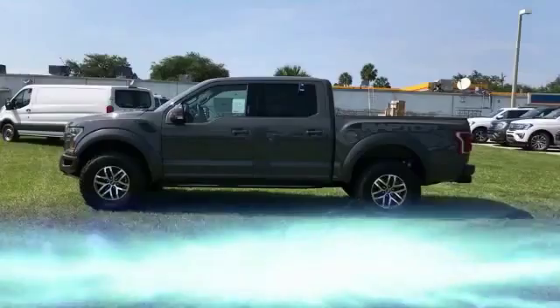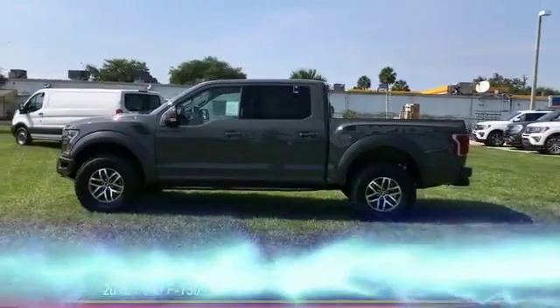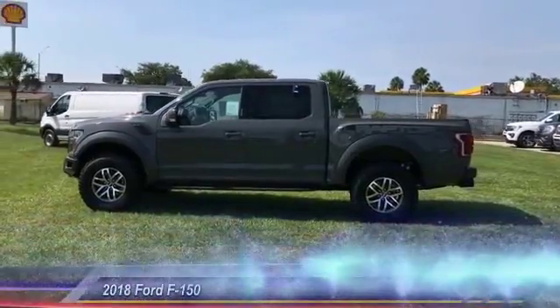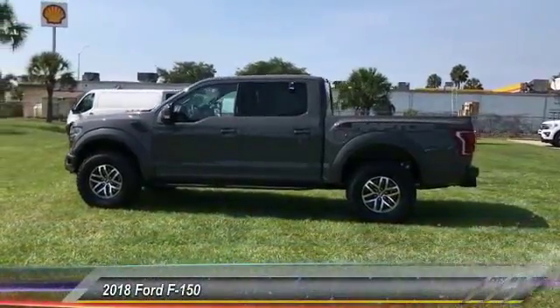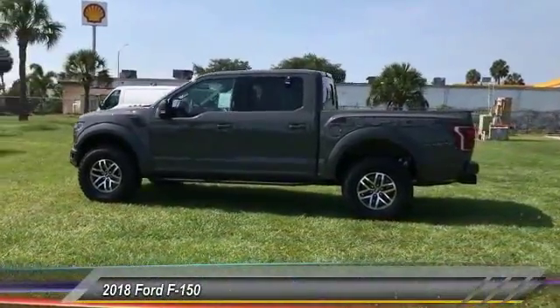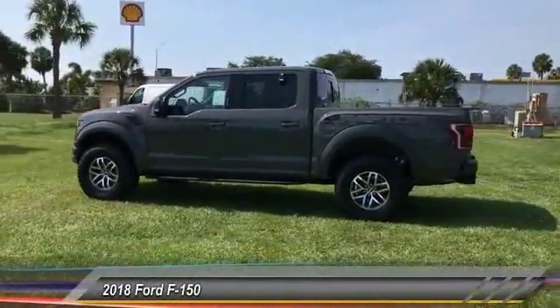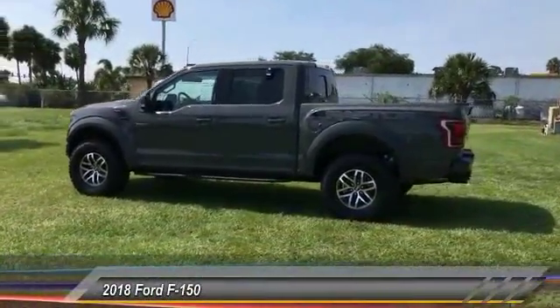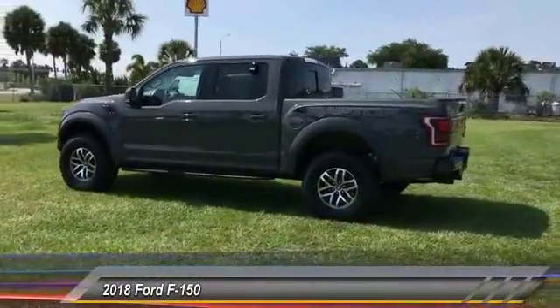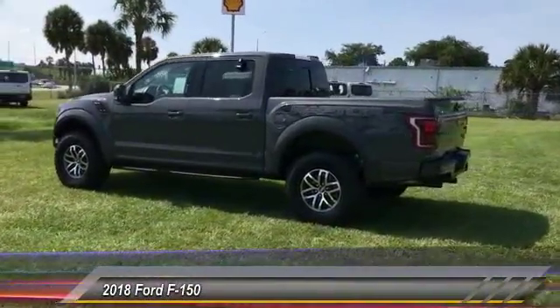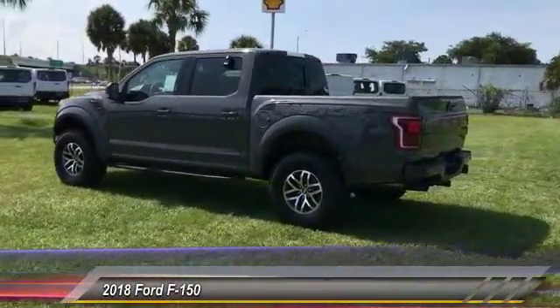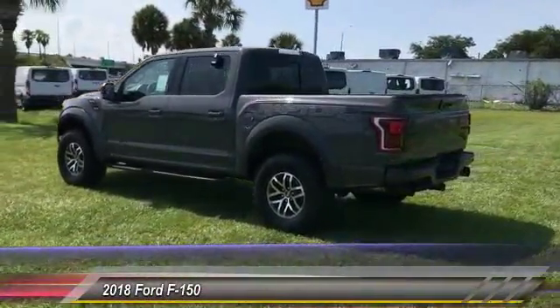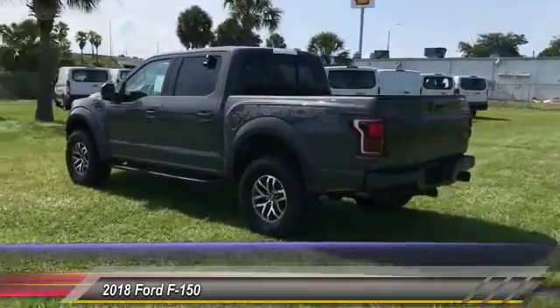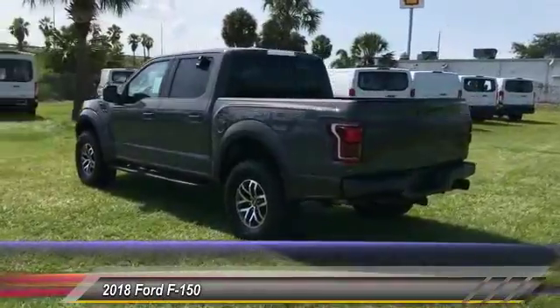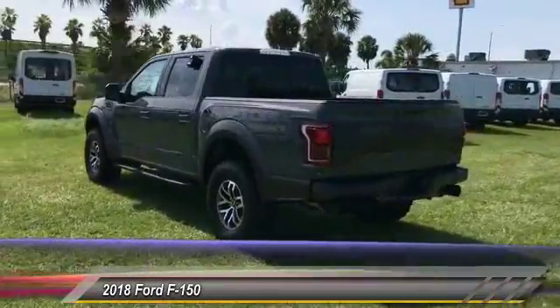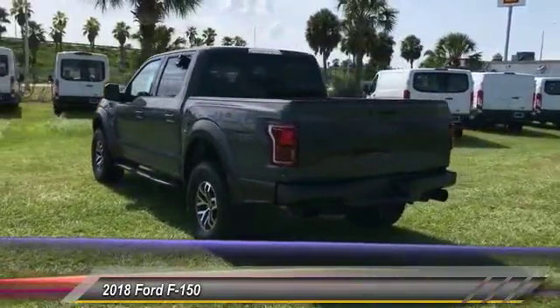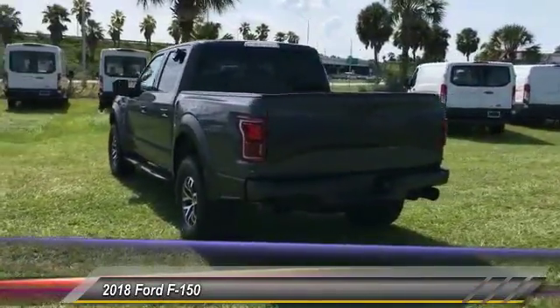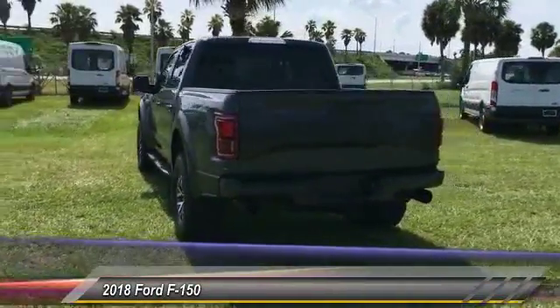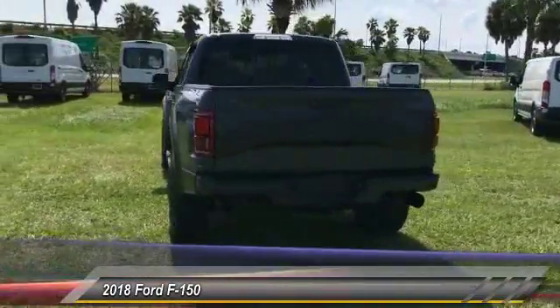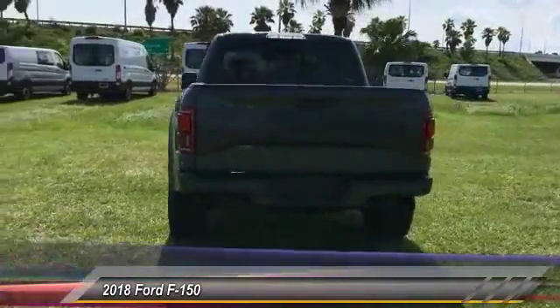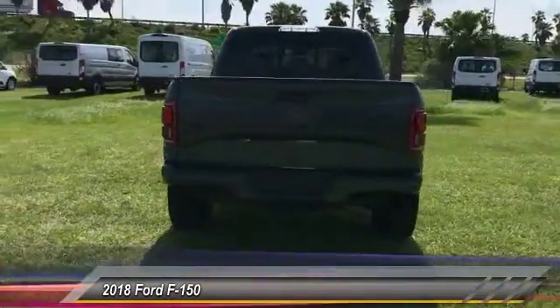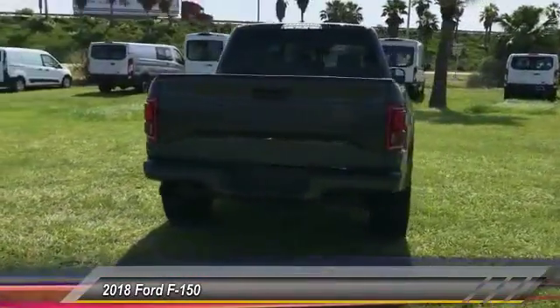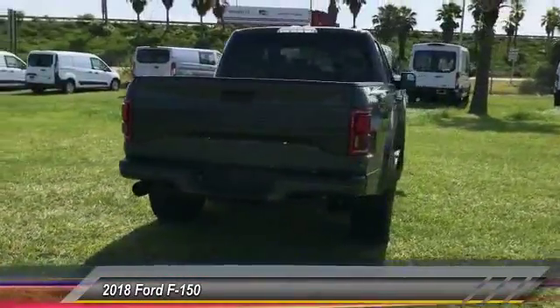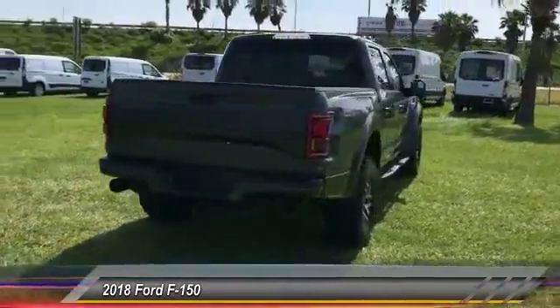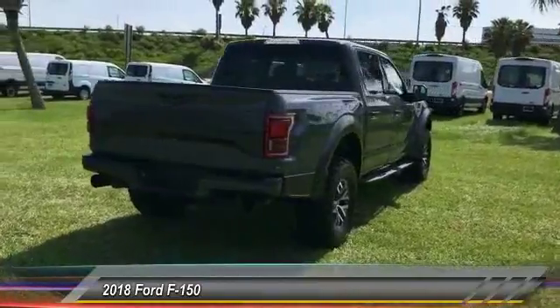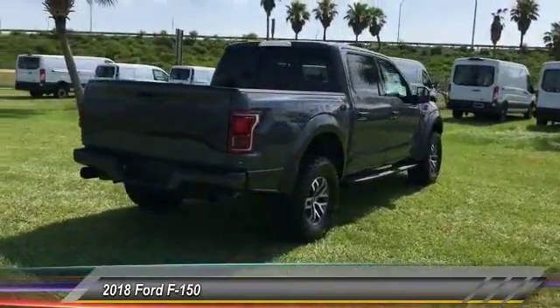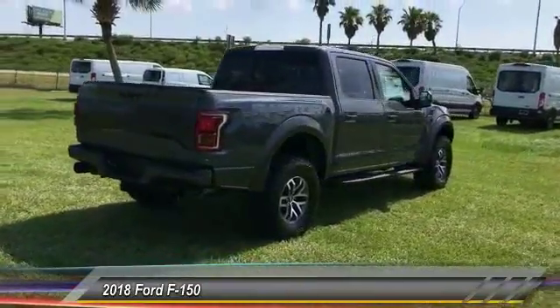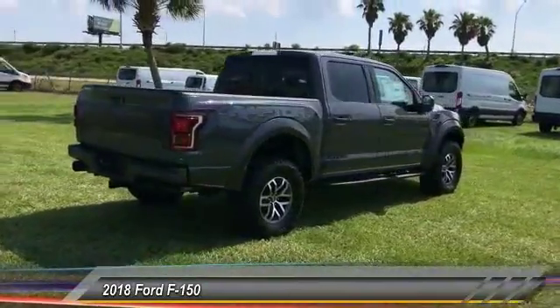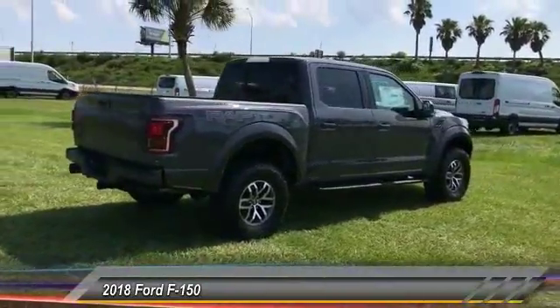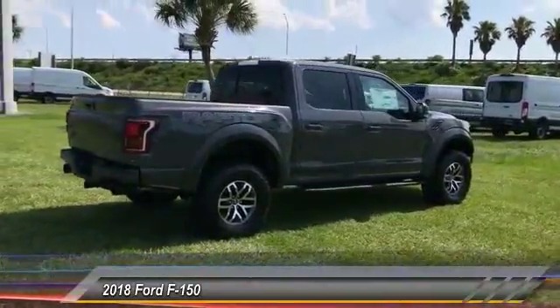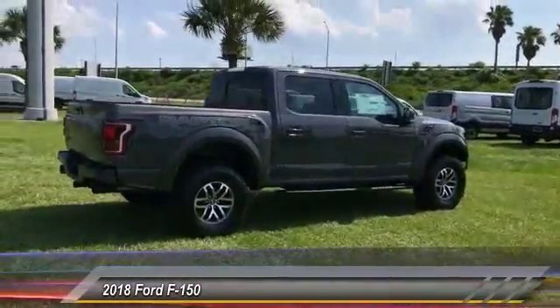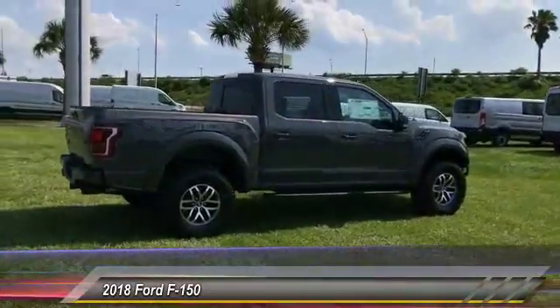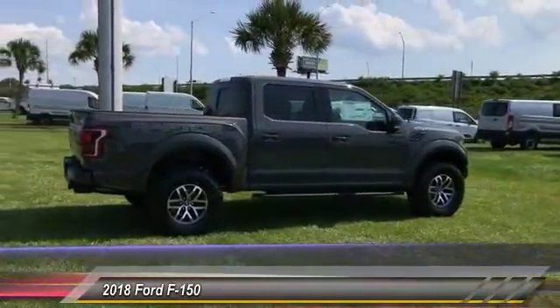2018 F-150. A Ford F-150 knows how to handle any situation. It's built to follow orders. No whining. And is priced below $80,000. This vehicle has less than 100 miles.